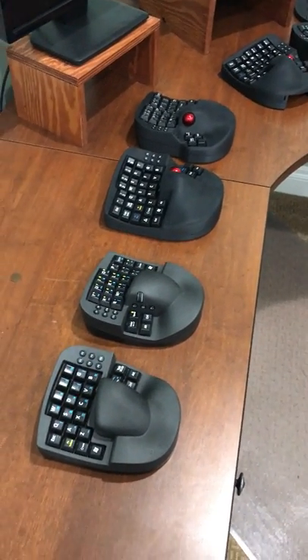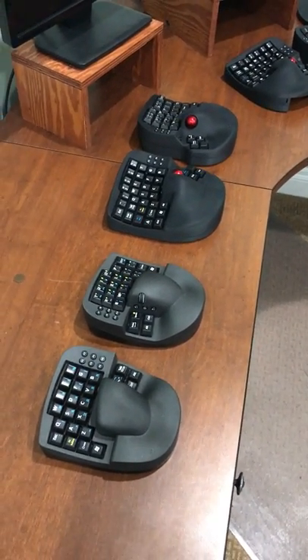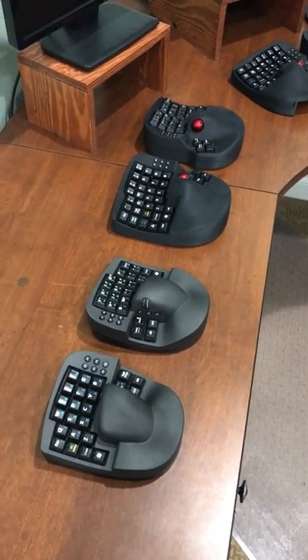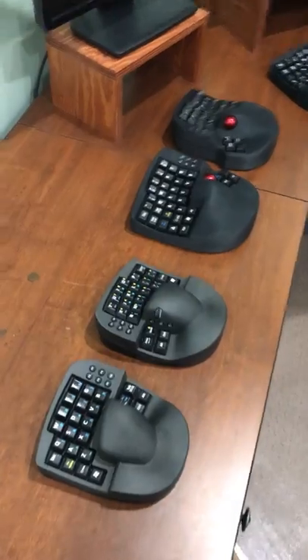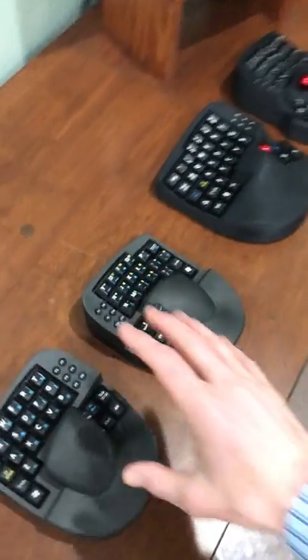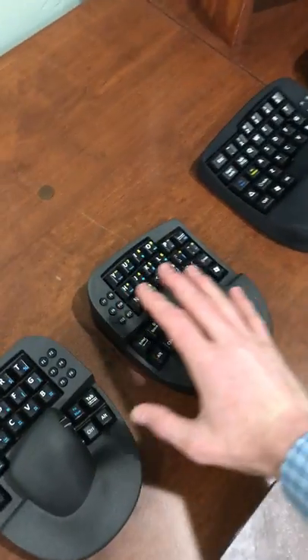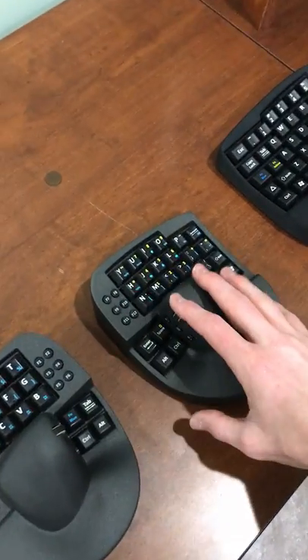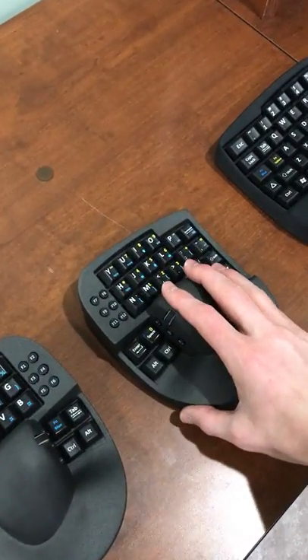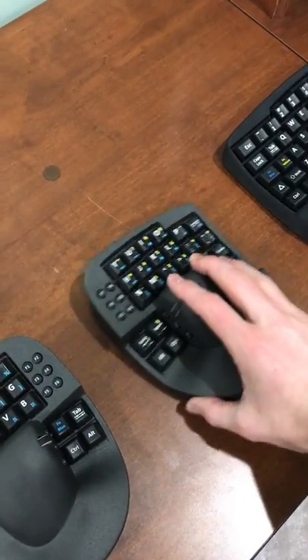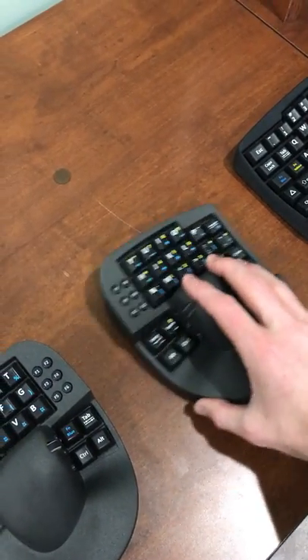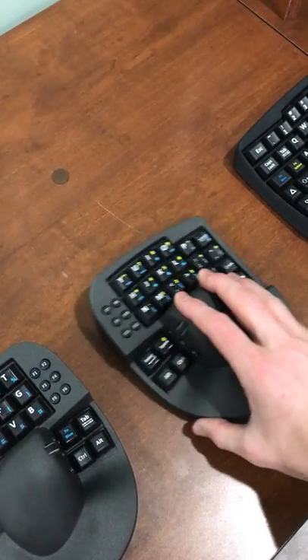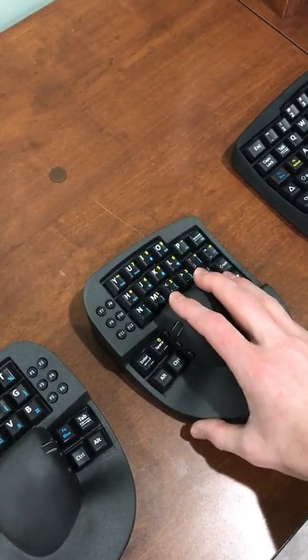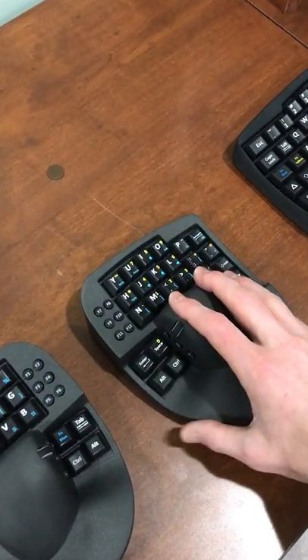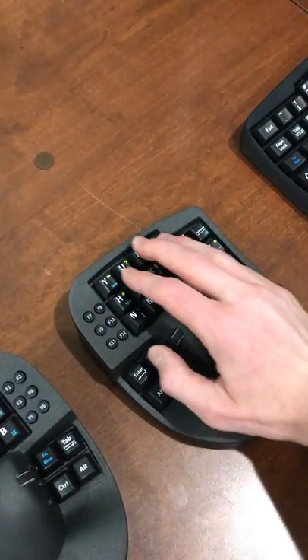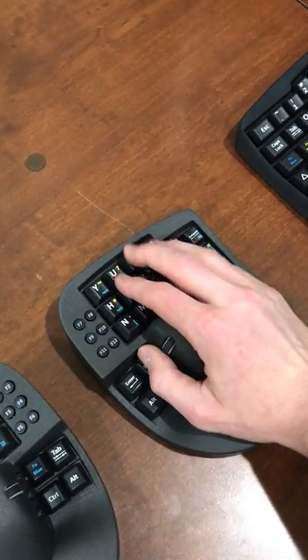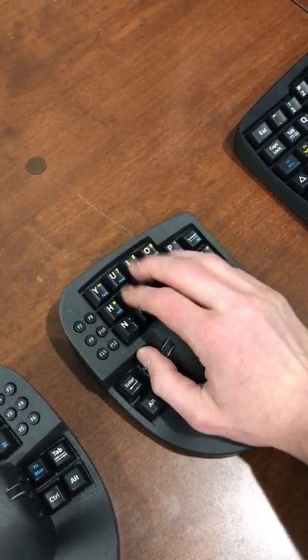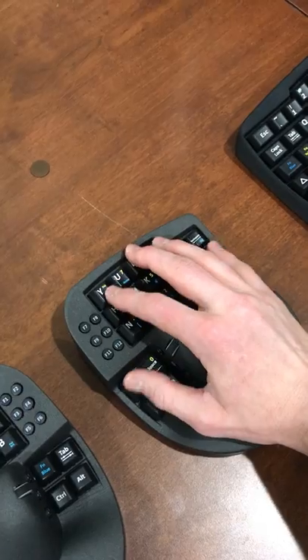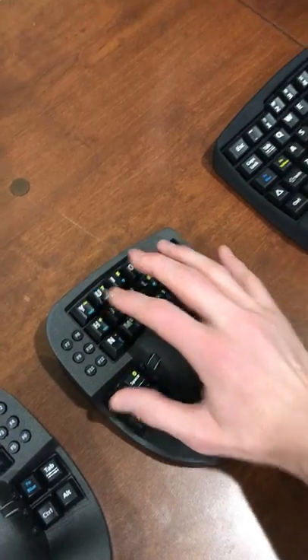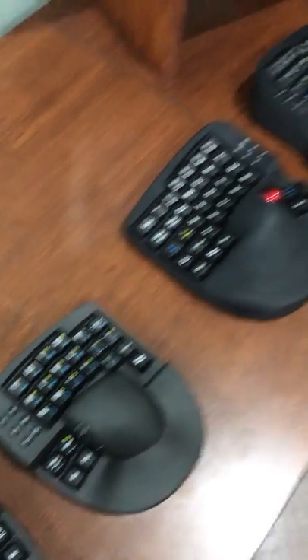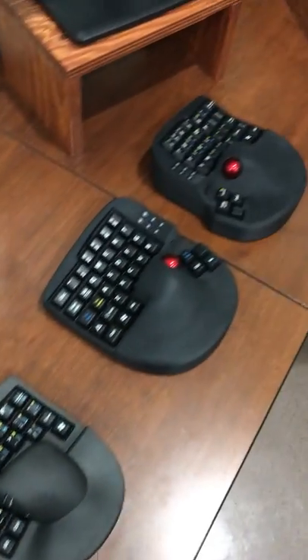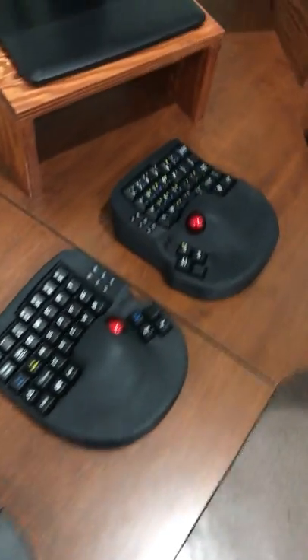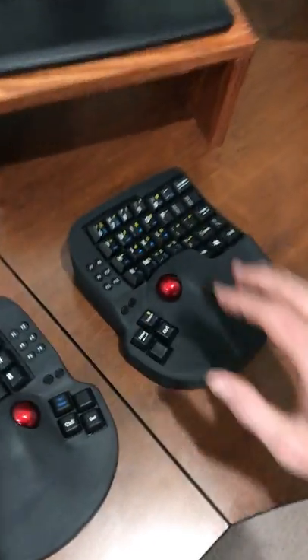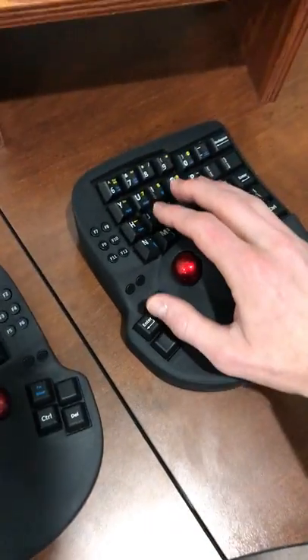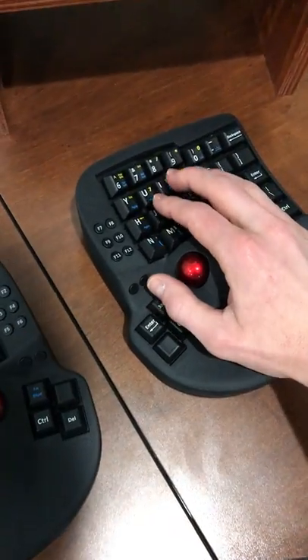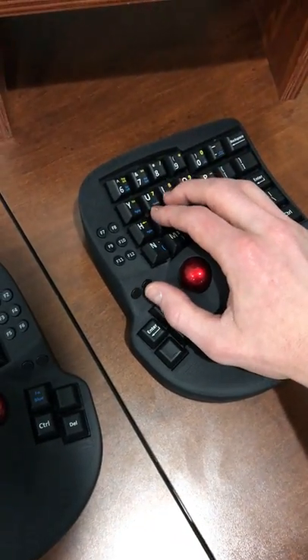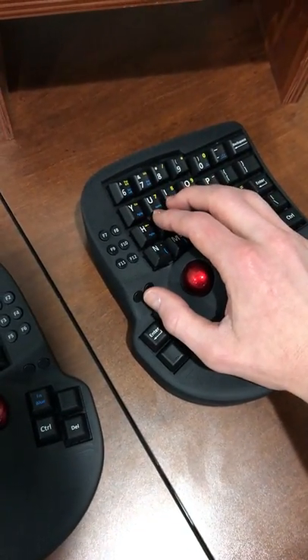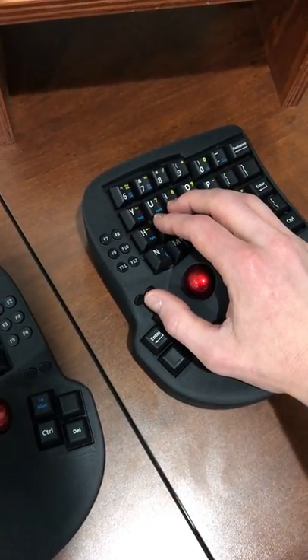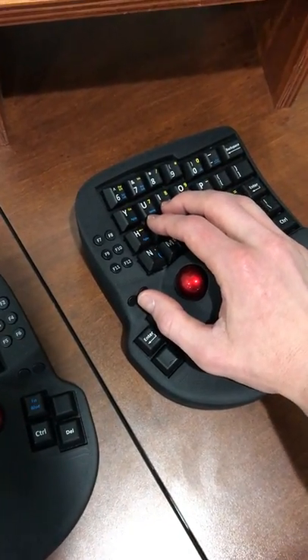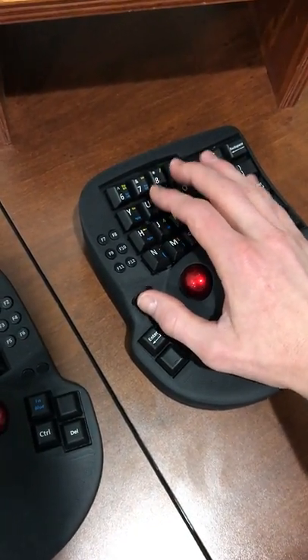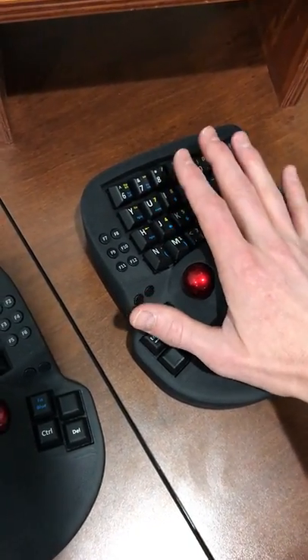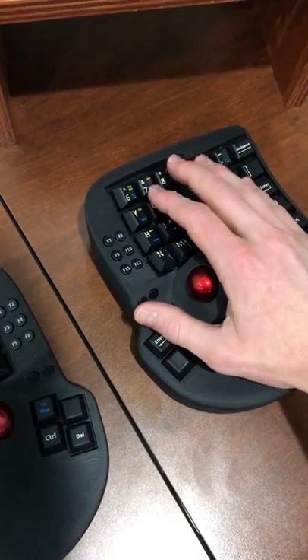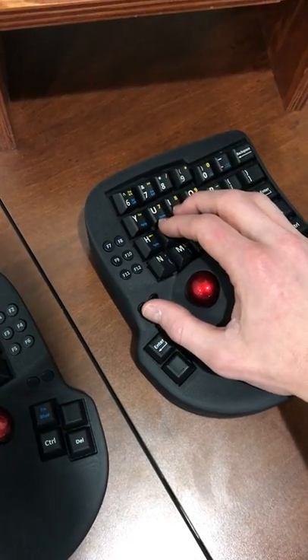With the KeyMouse Alpha you can move it around on the desk as a mouse and you've got the keyboard at your fingertips. With the KeyMouse Track, your hand sits on the wrist and palm rest.